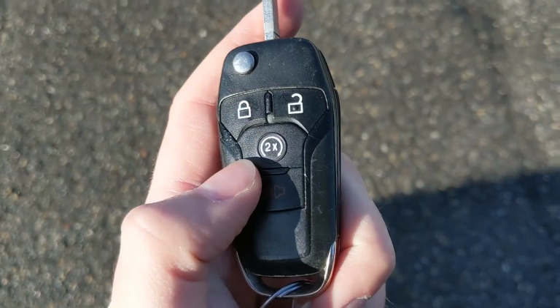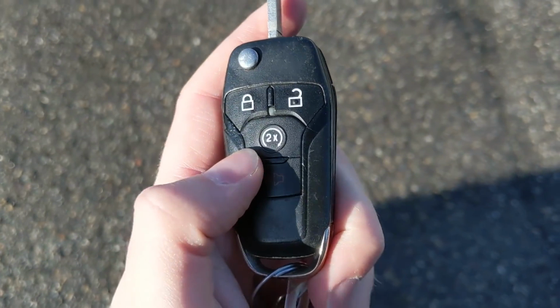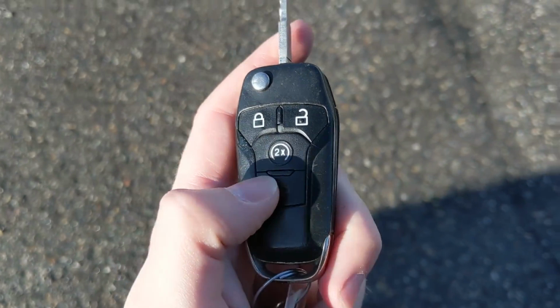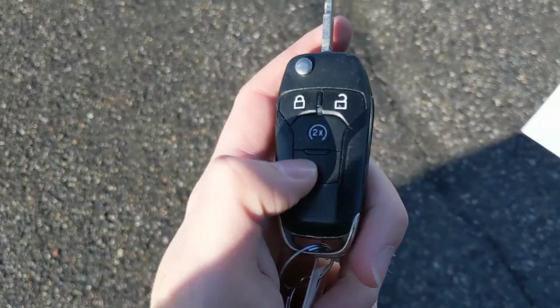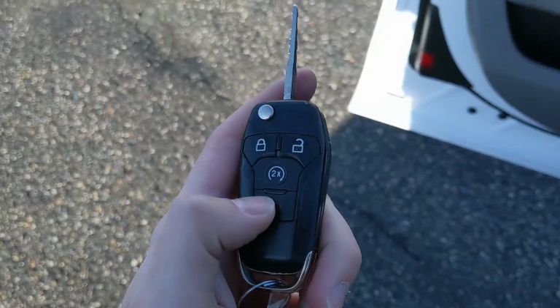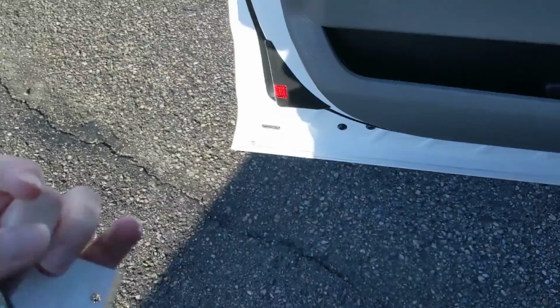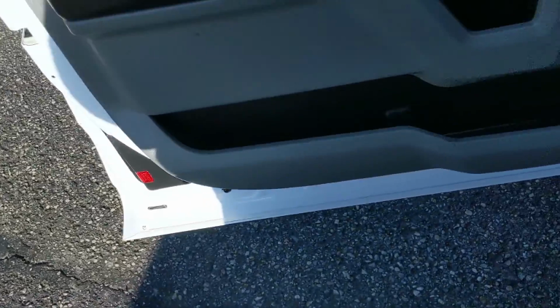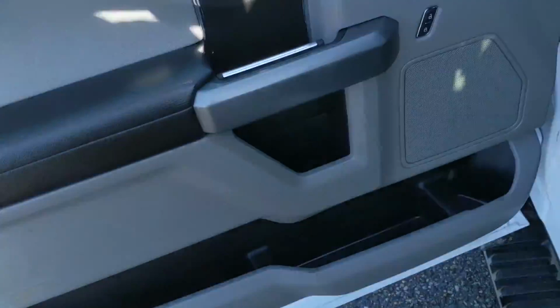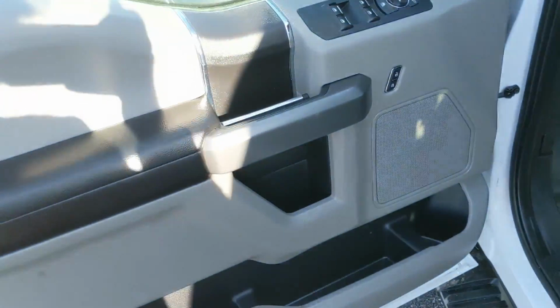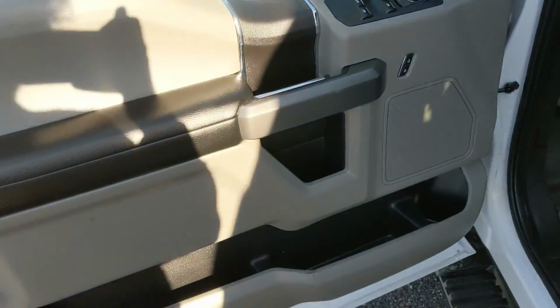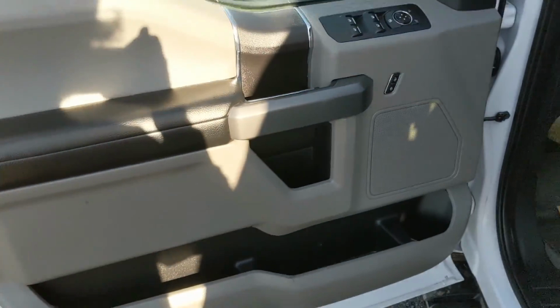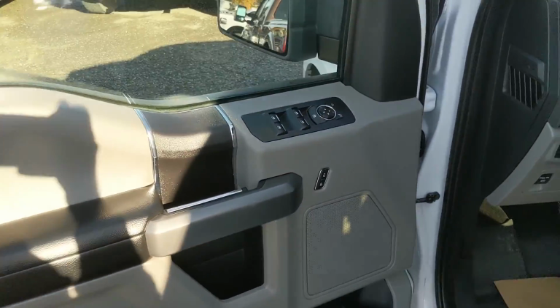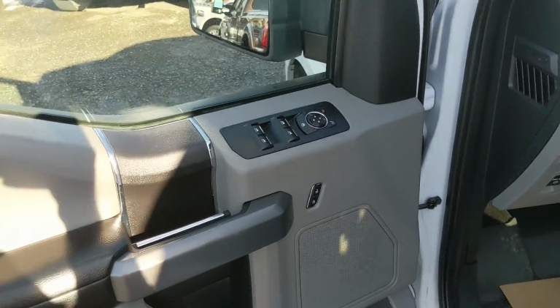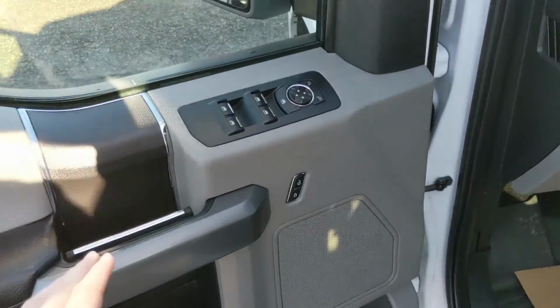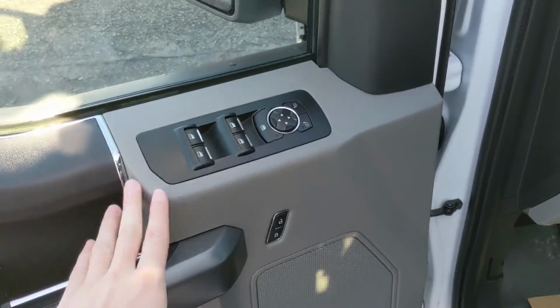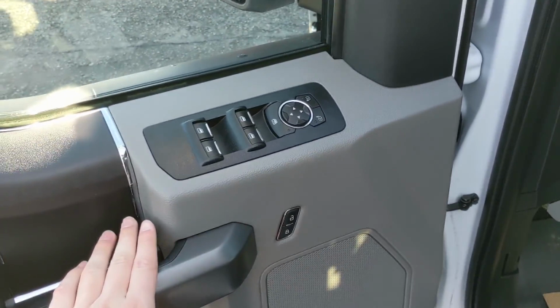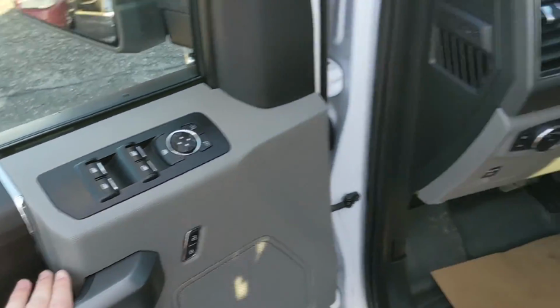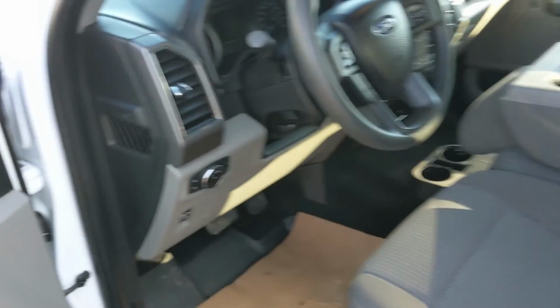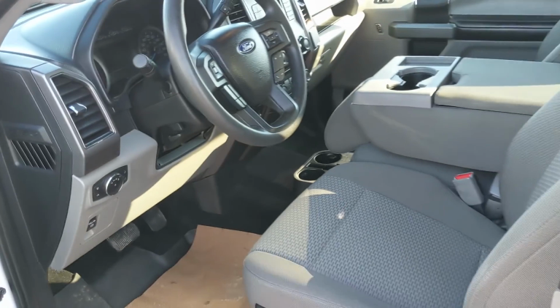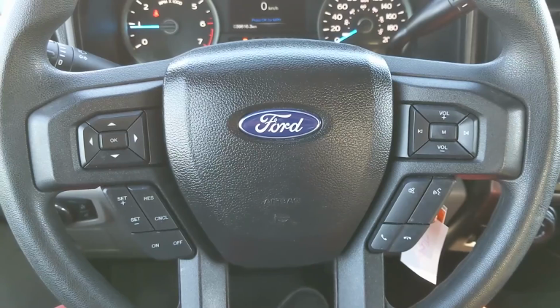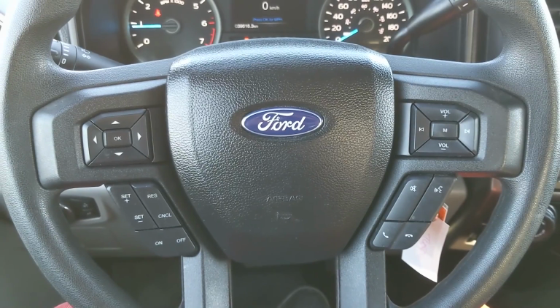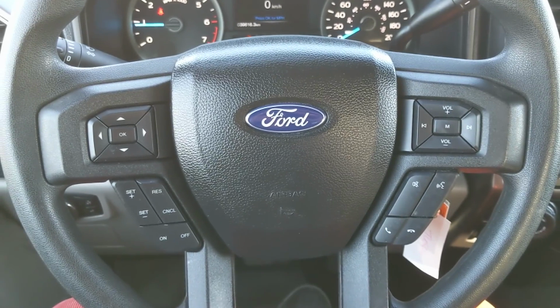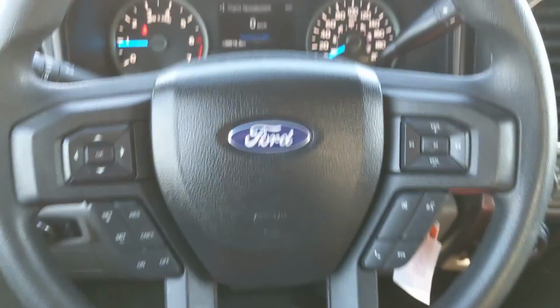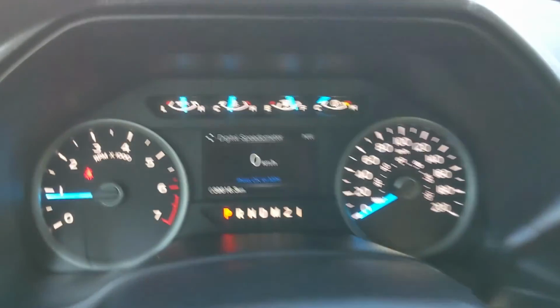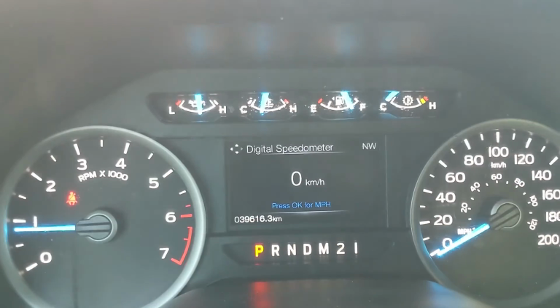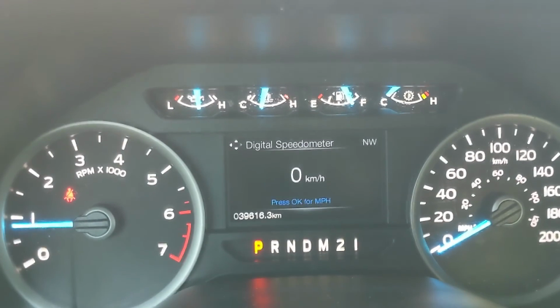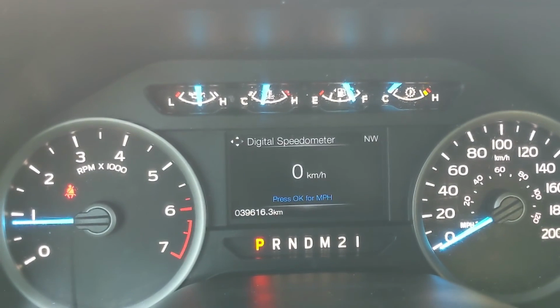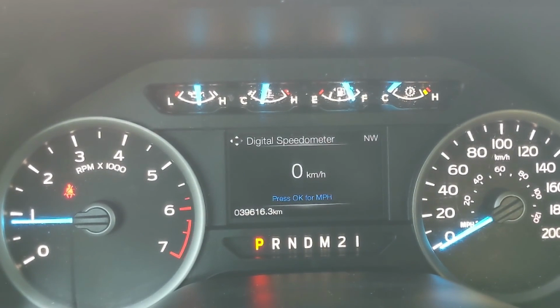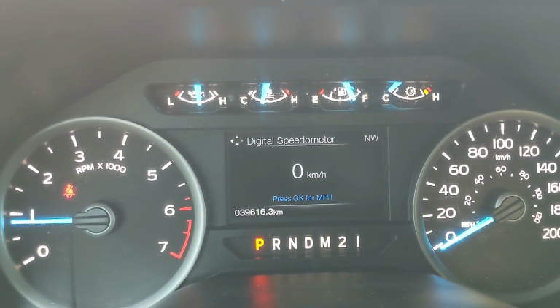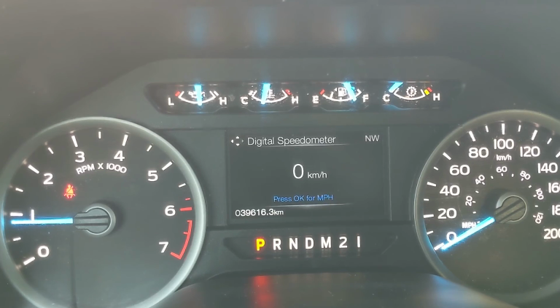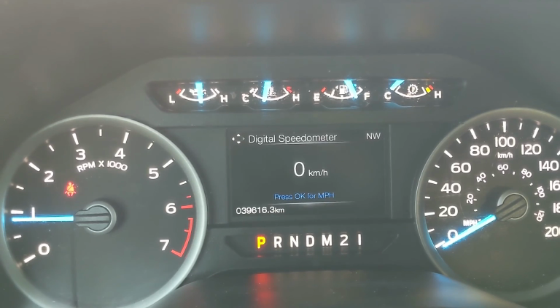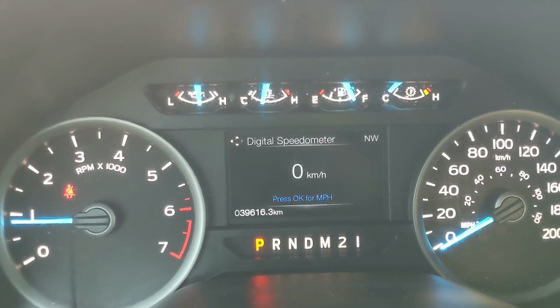This truck also has a remote start, so no need to go outside on those cold mornings to warm up your vehicle. Looking in, you have power windows, power mirrors, and power locks. Now sitting in the truck with it running, you can see it's sitting at 39,616 kilometers.